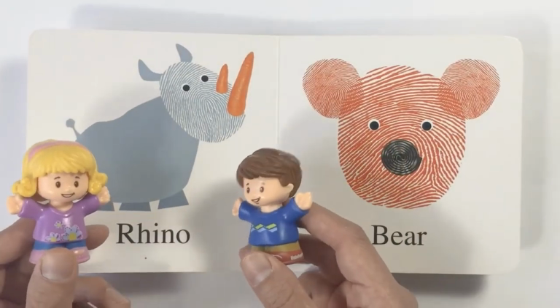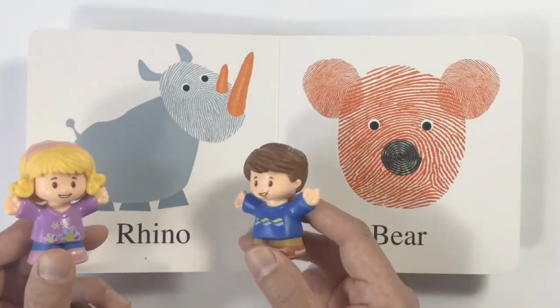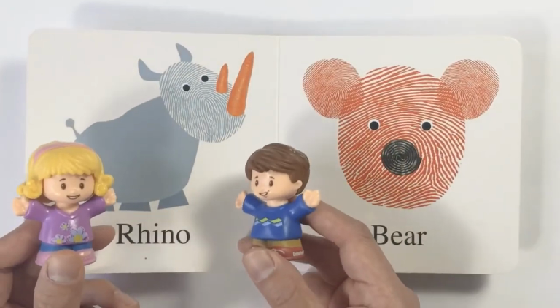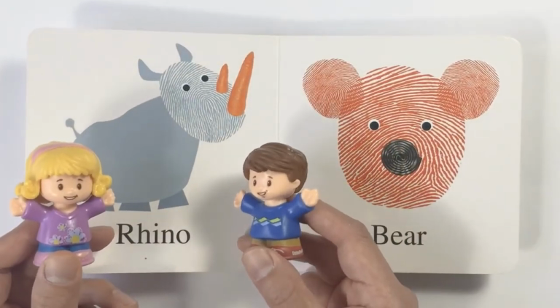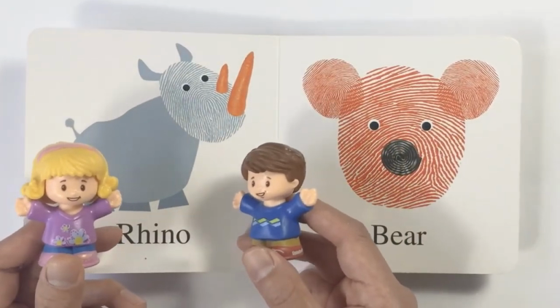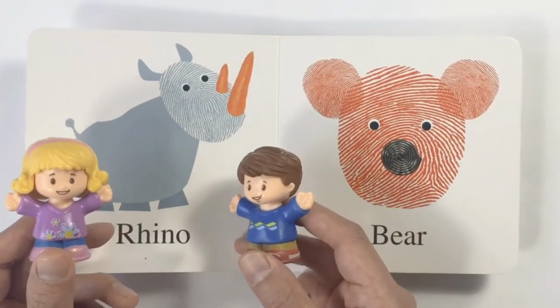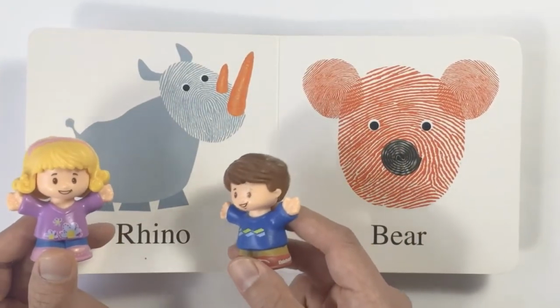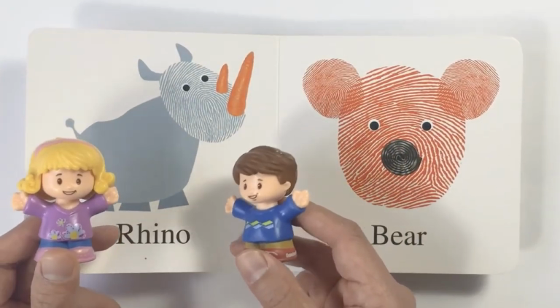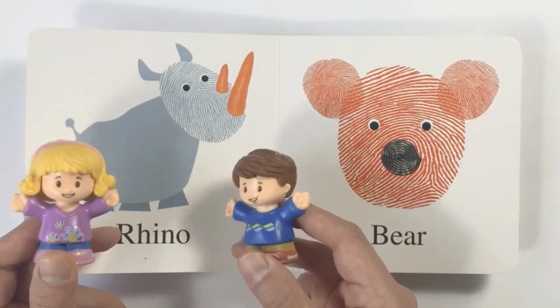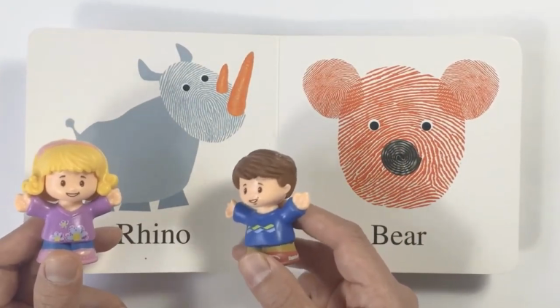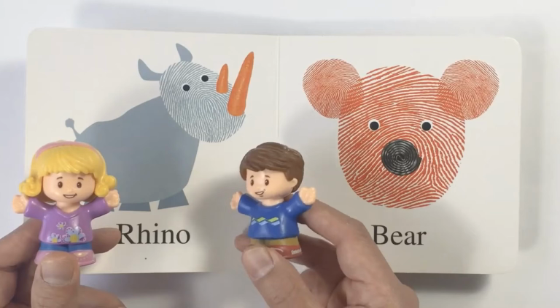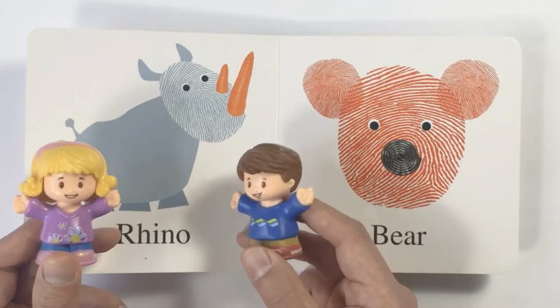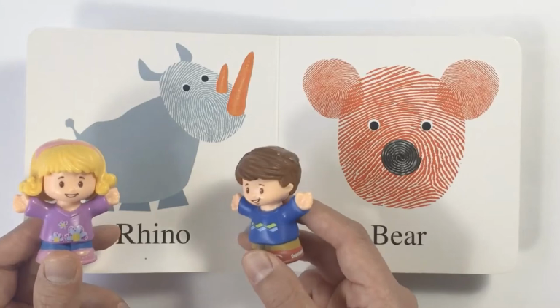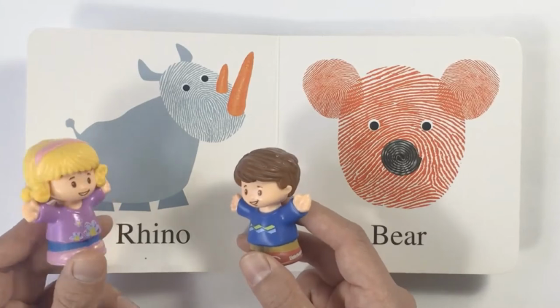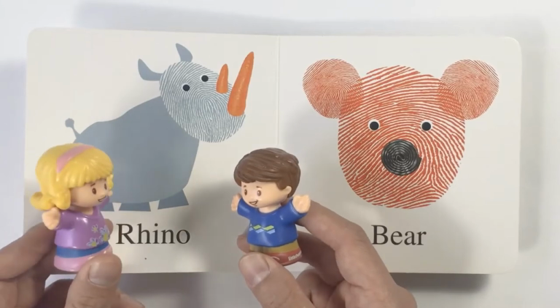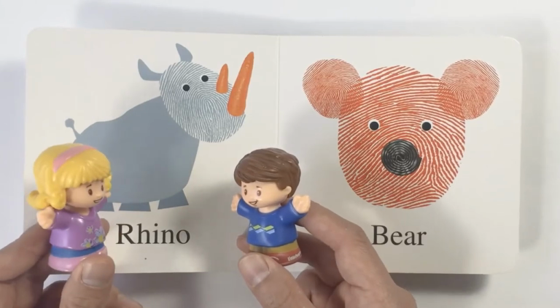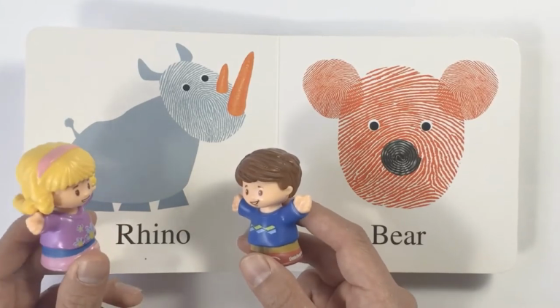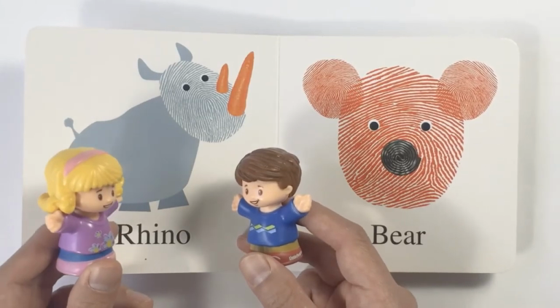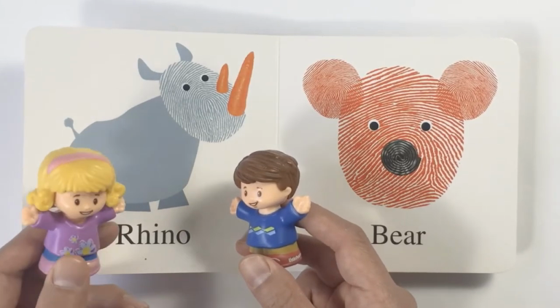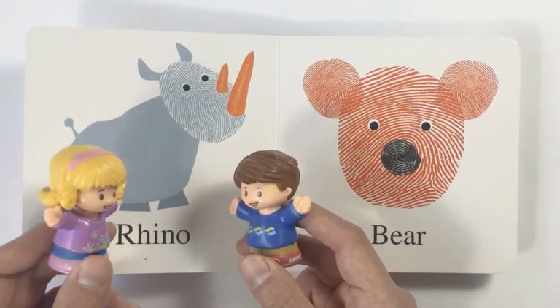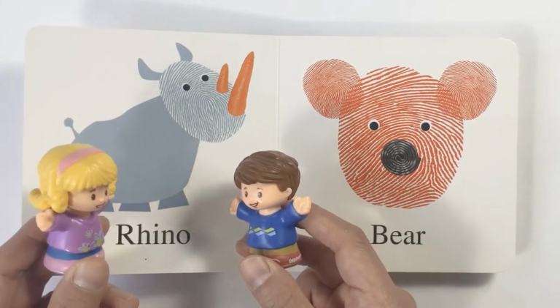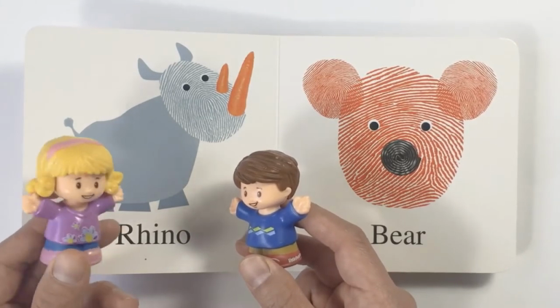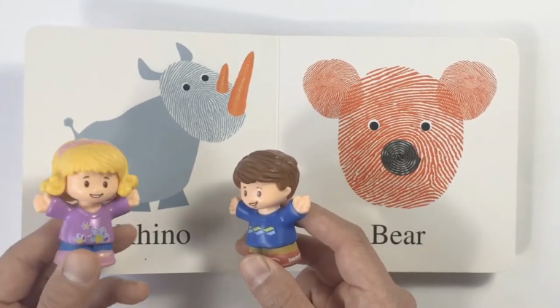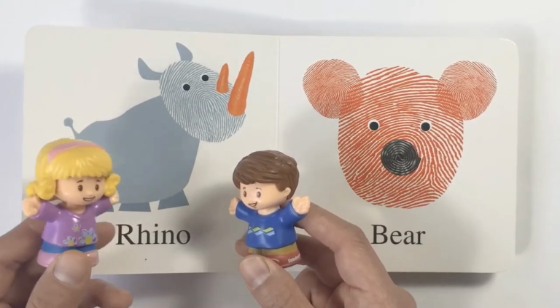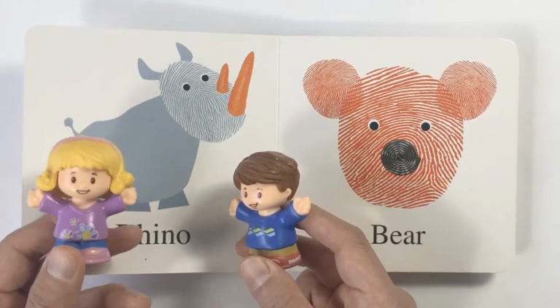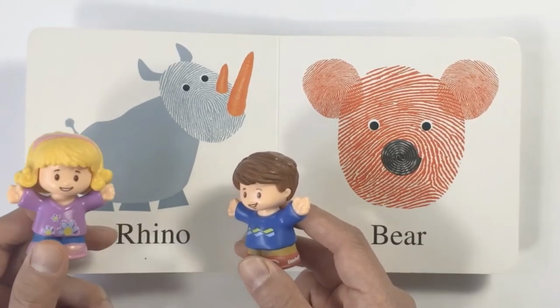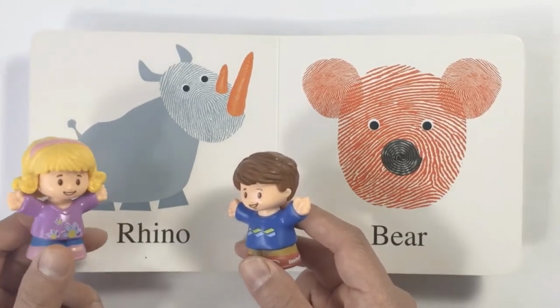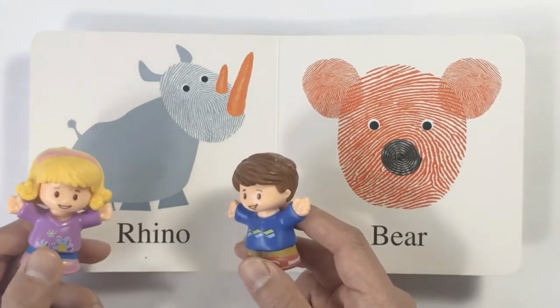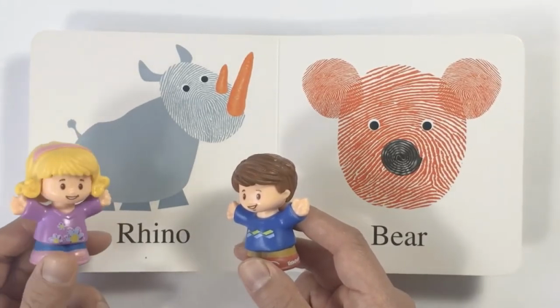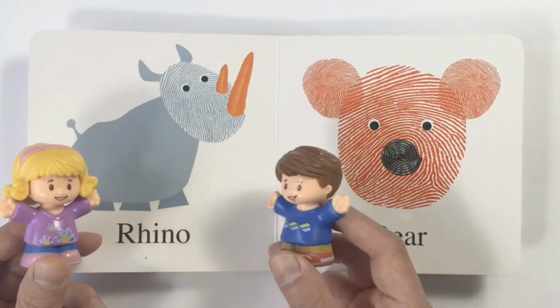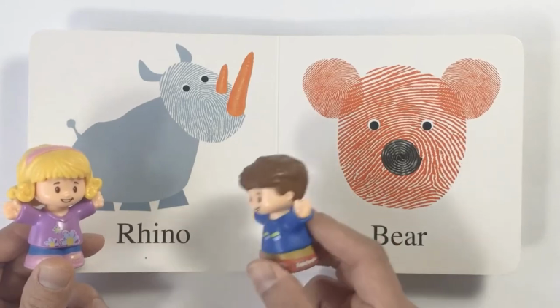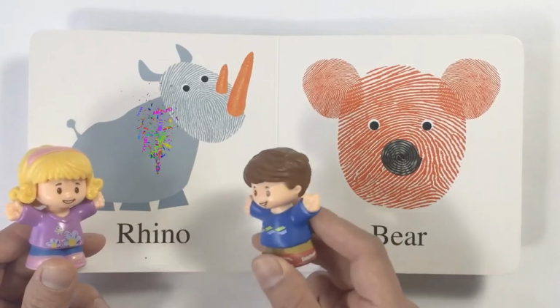Wow, look at this animal. He's also got a very big body. Yeah, and he's got two big horns. And it's a rhino.